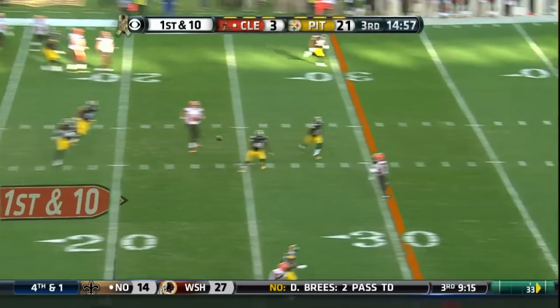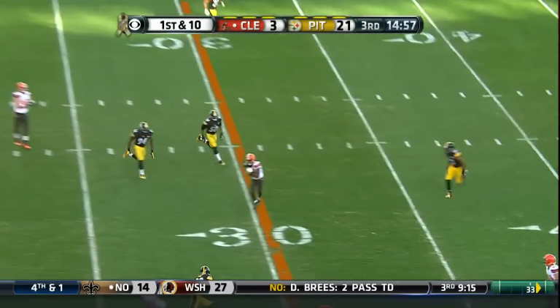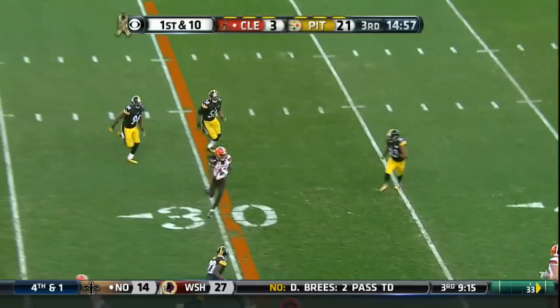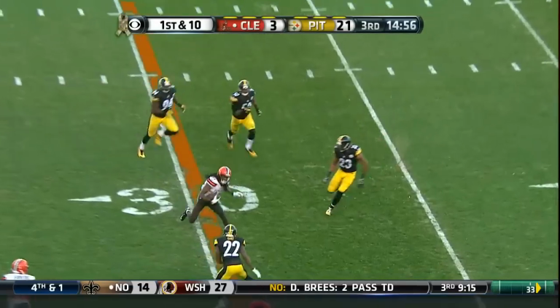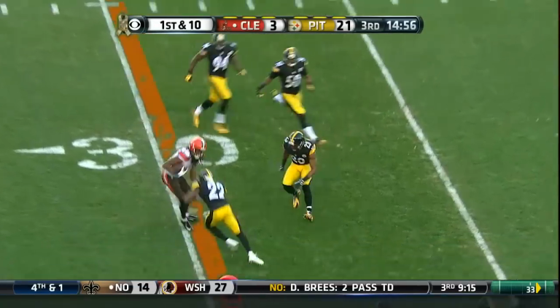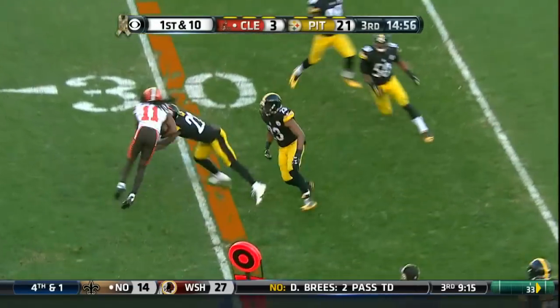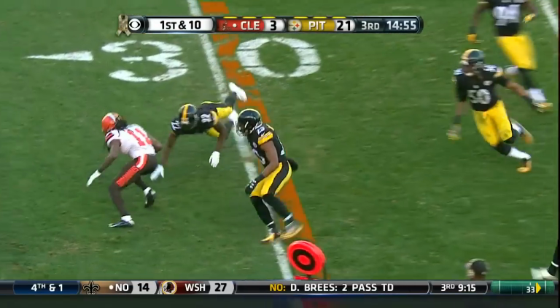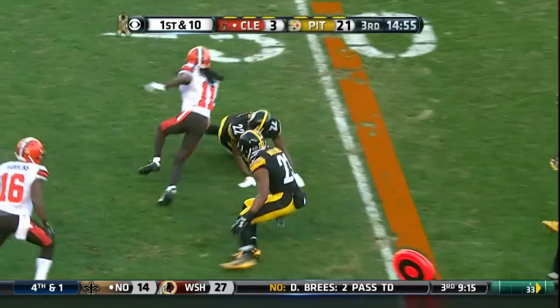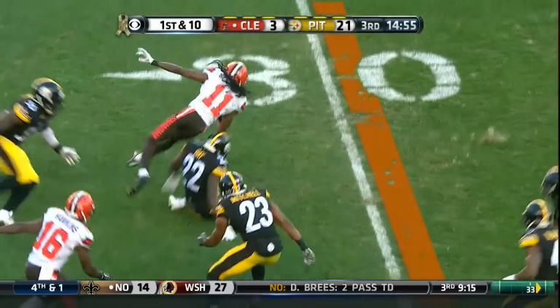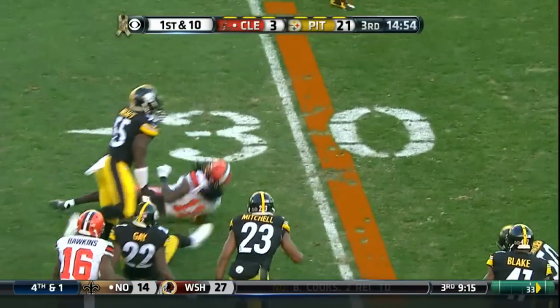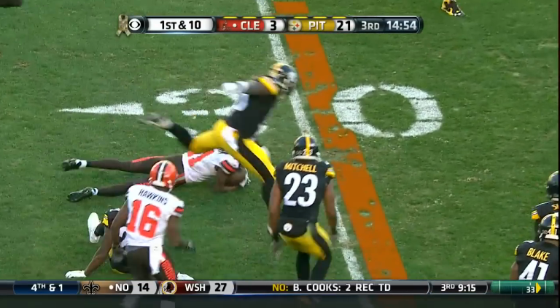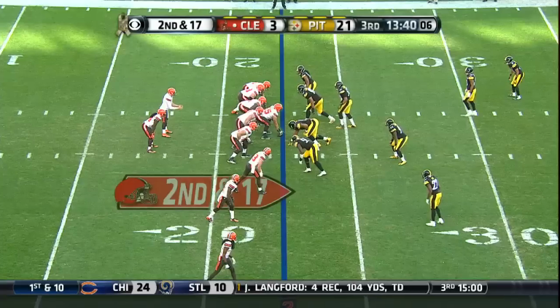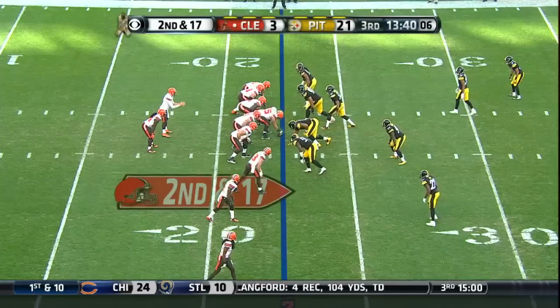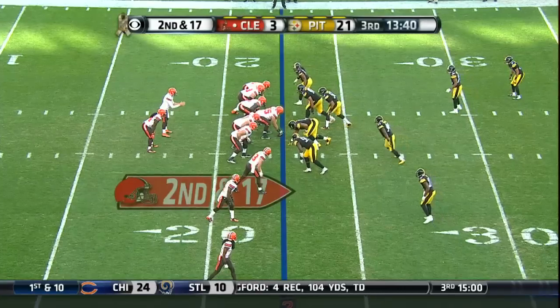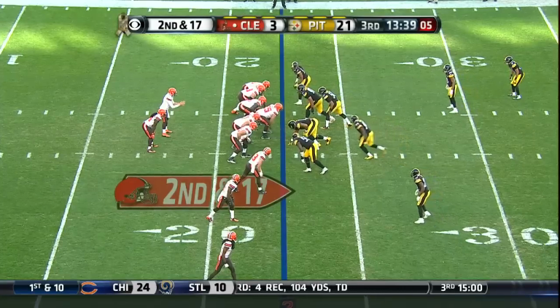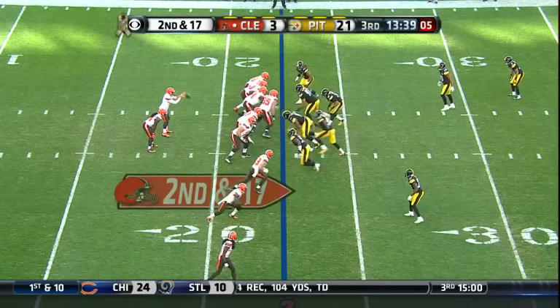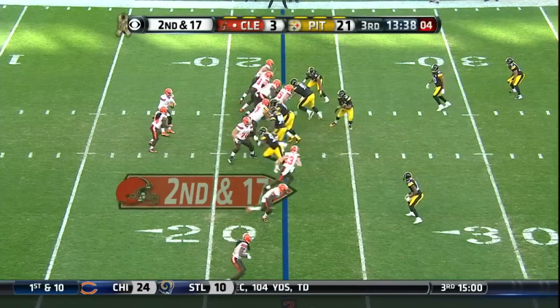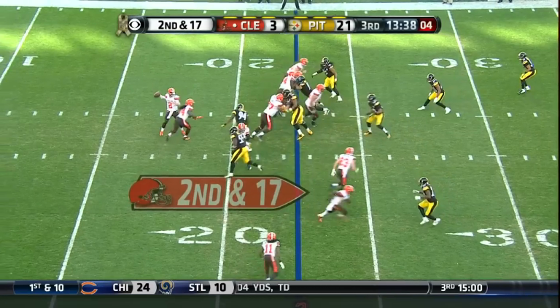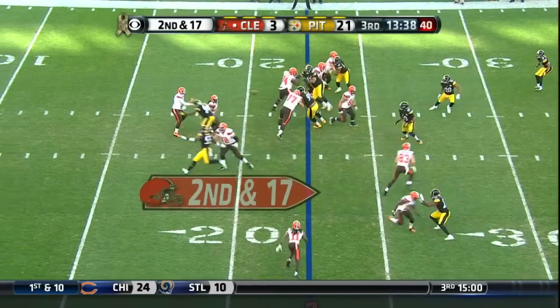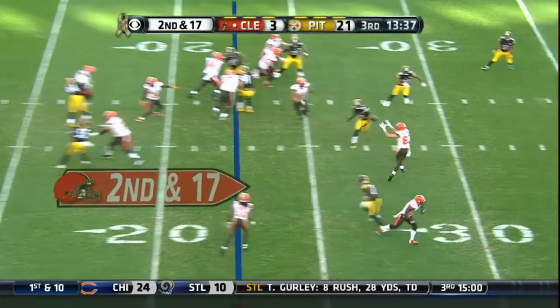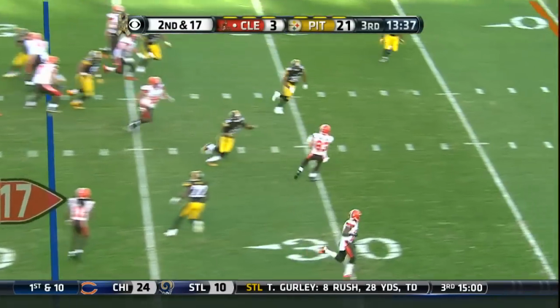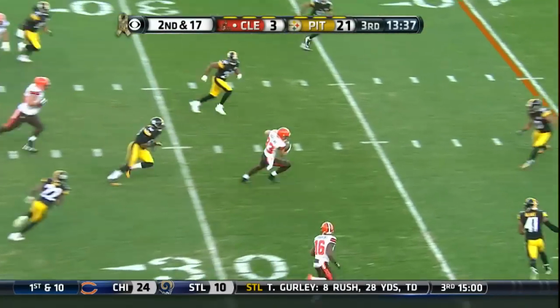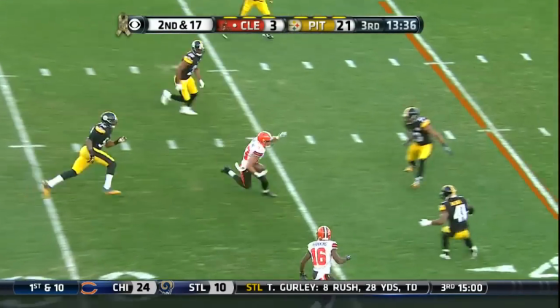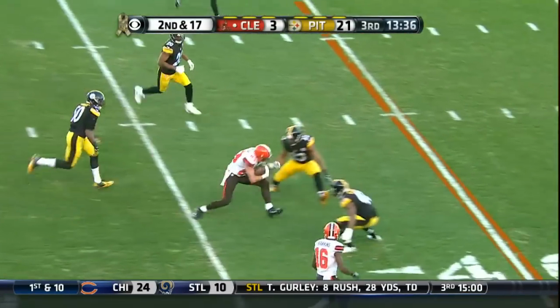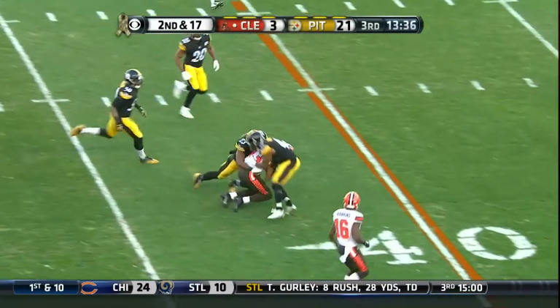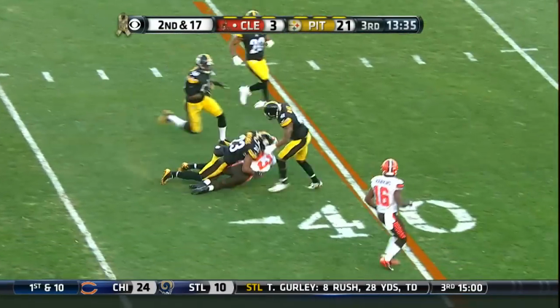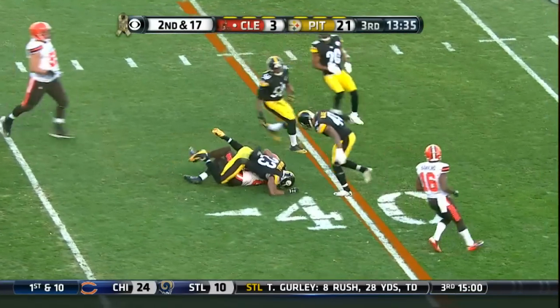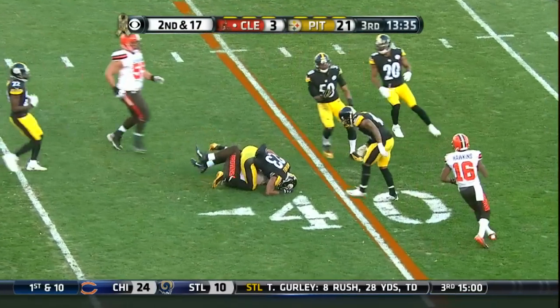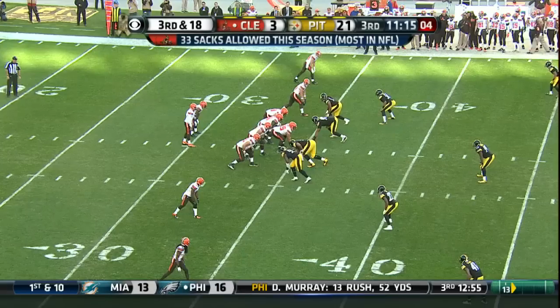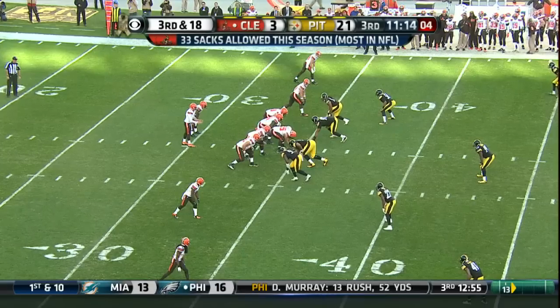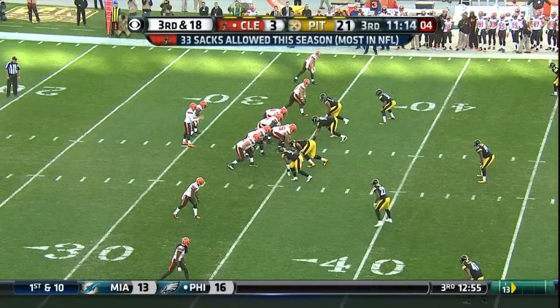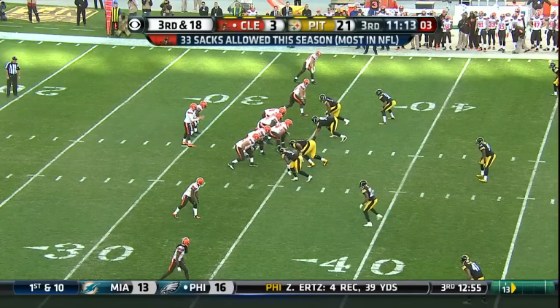Manziel throwing — that finds Benjamin. He's now in his third year in the league. The catch.